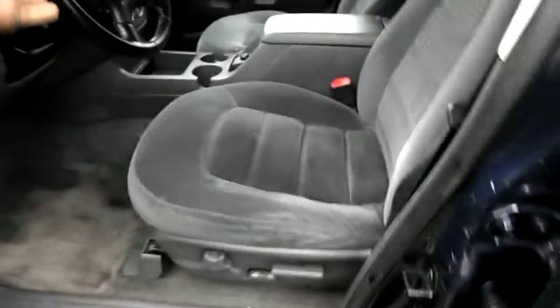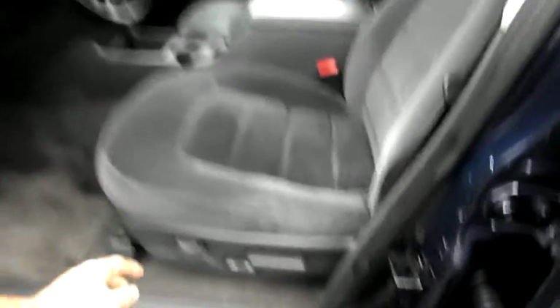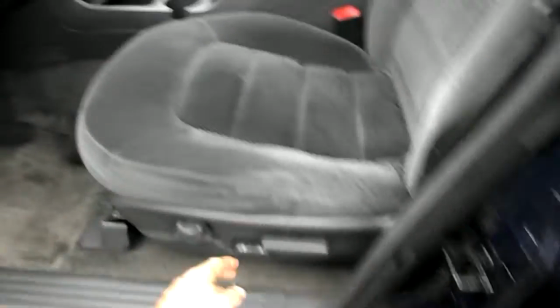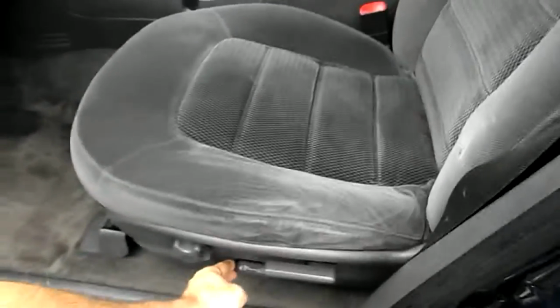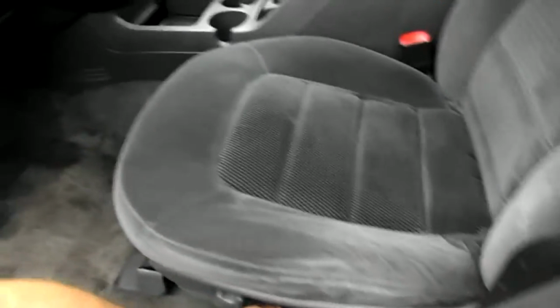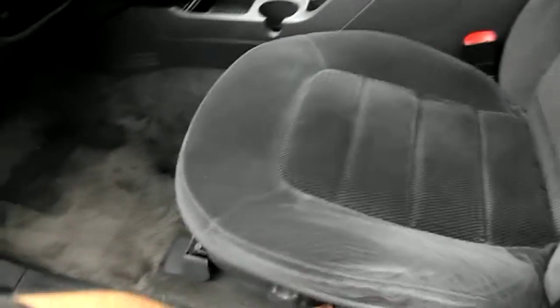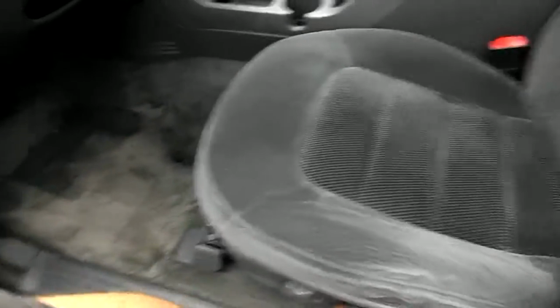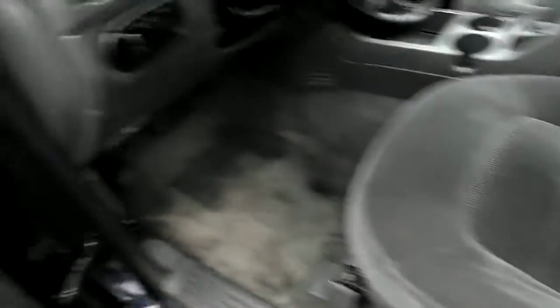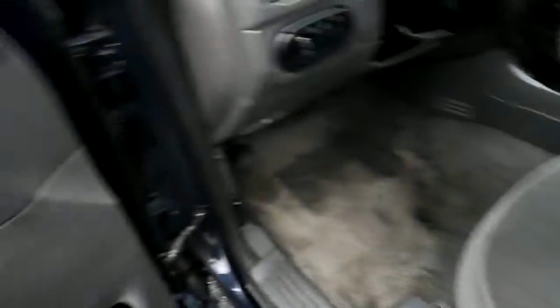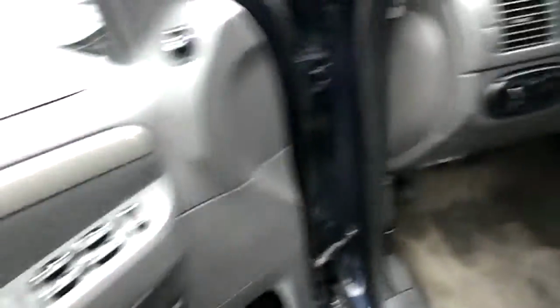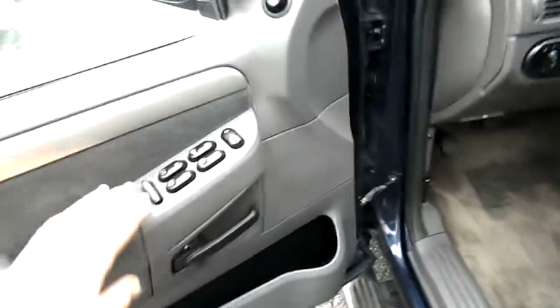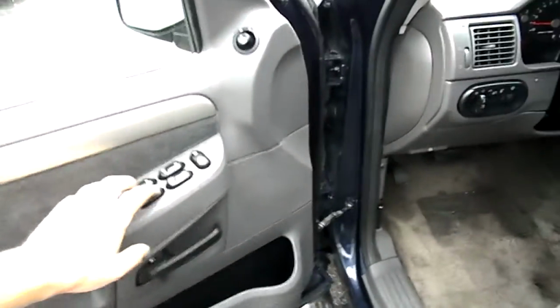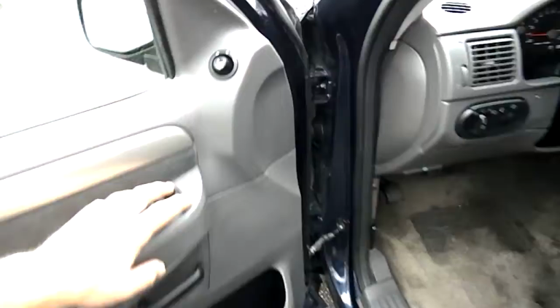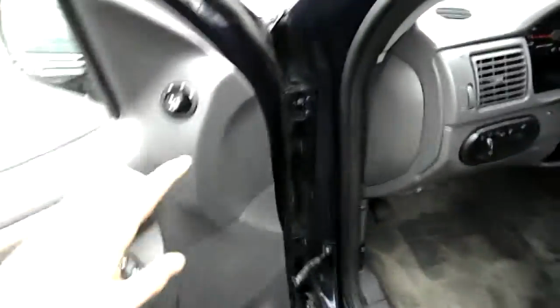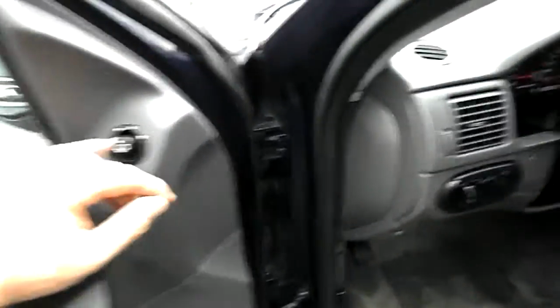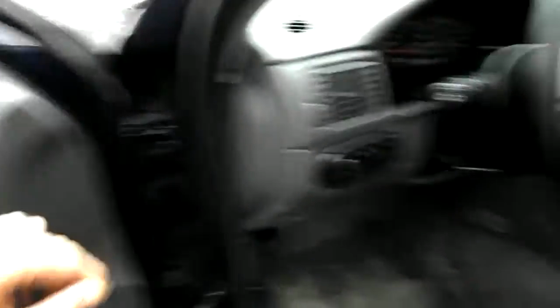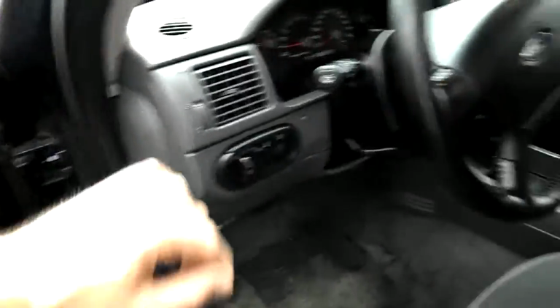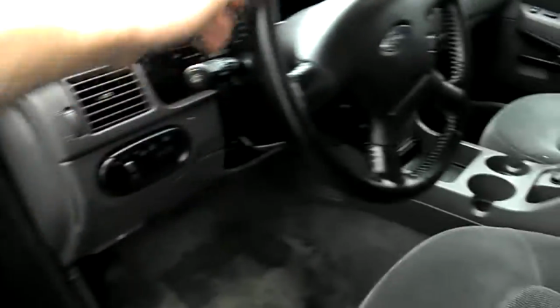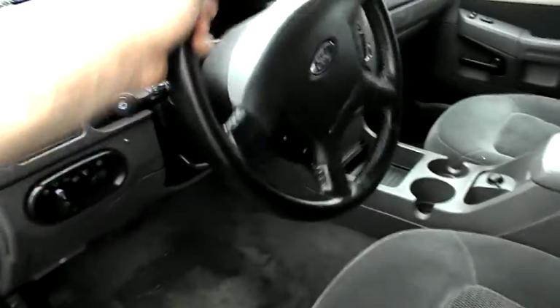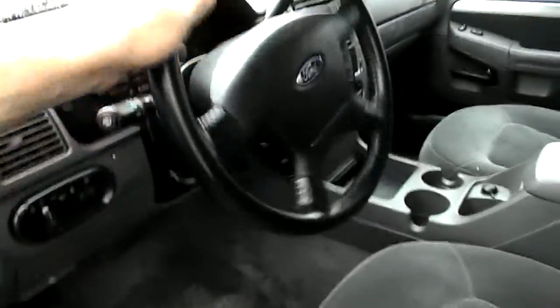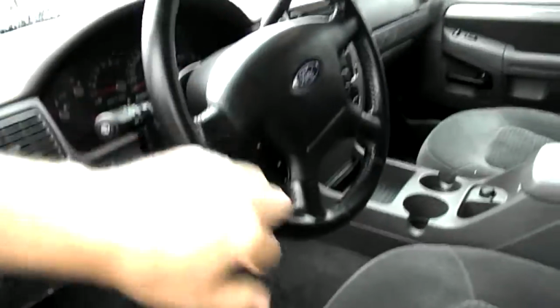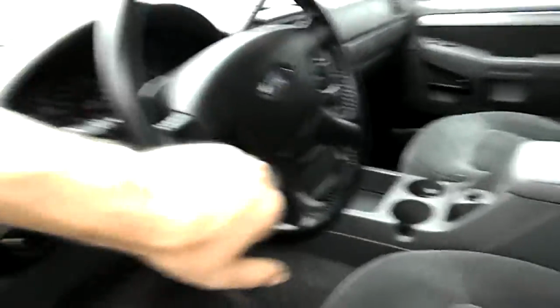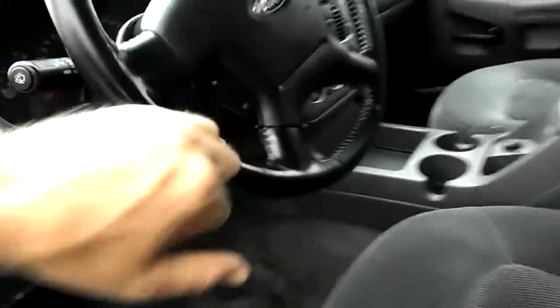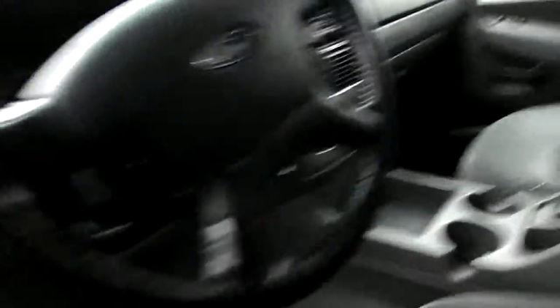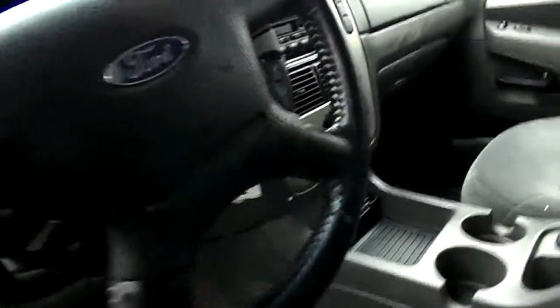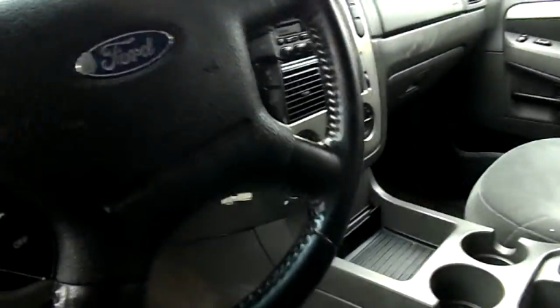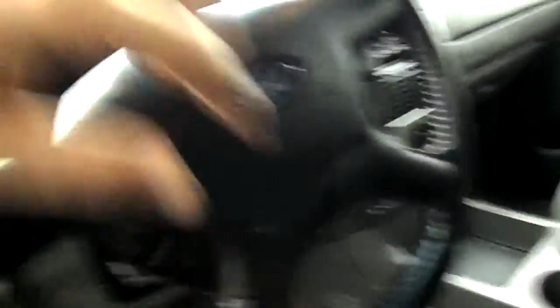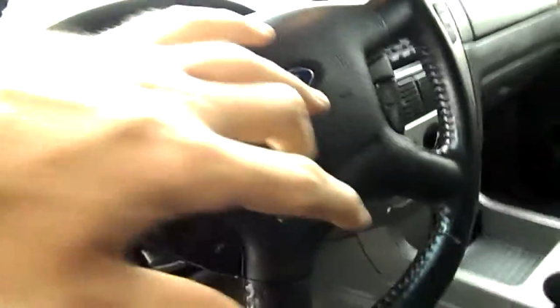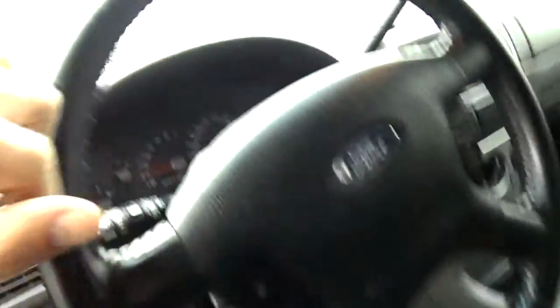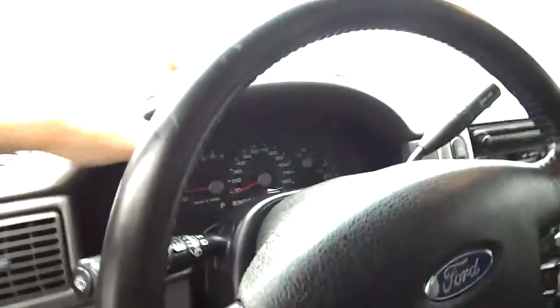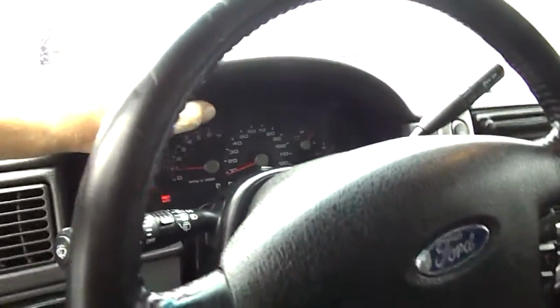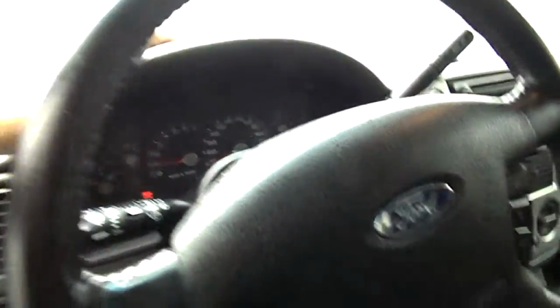We have power driver seat, power windows, locks, mirrors, and steering wheel controls for the cruise and airbag. We have a tachometer.